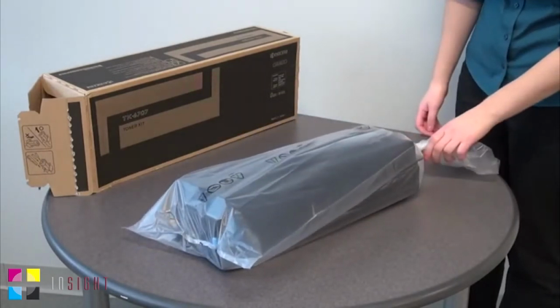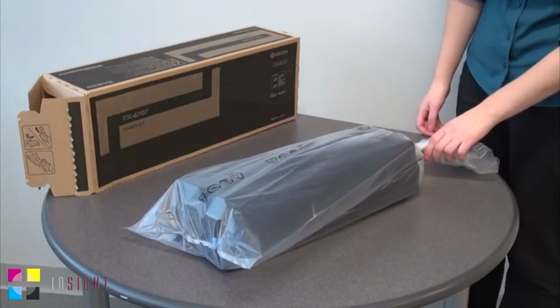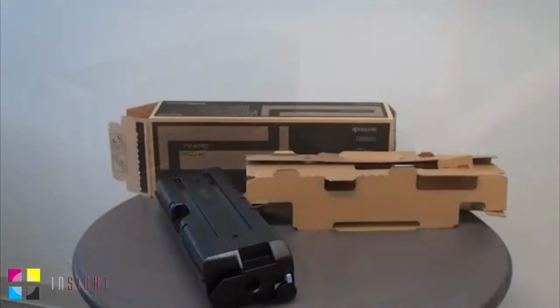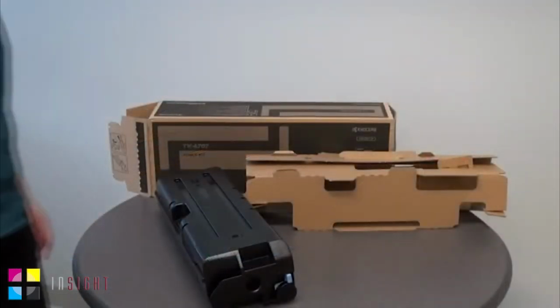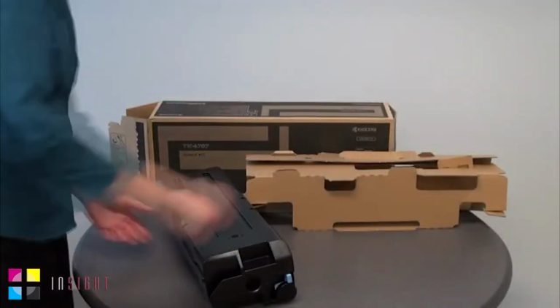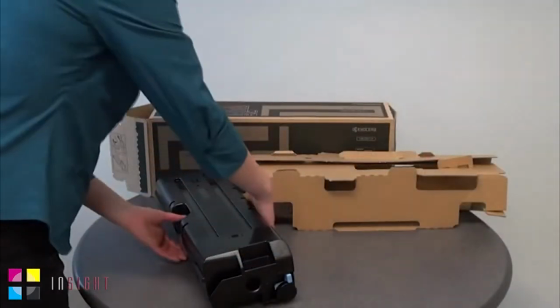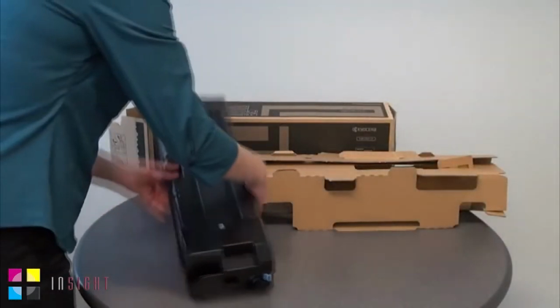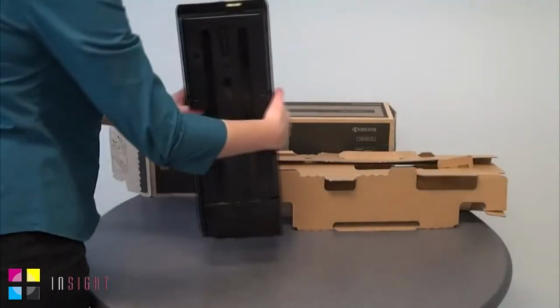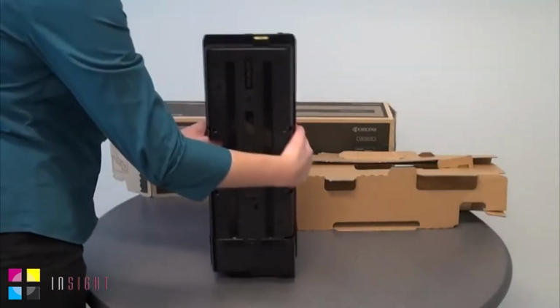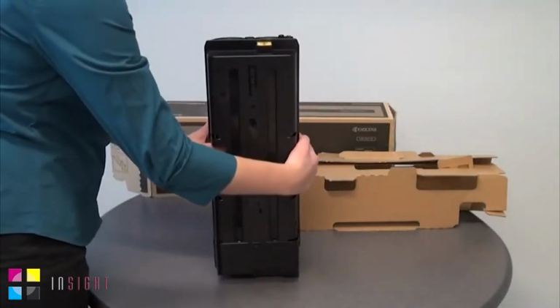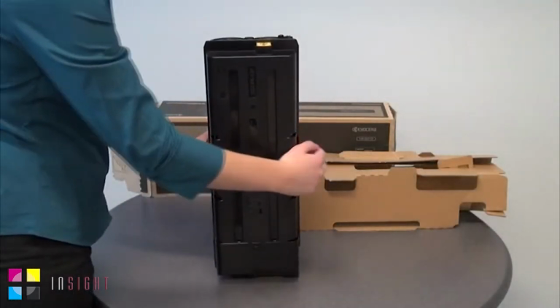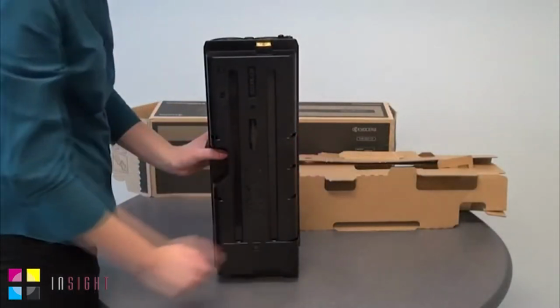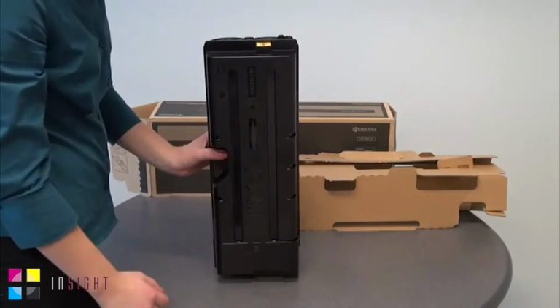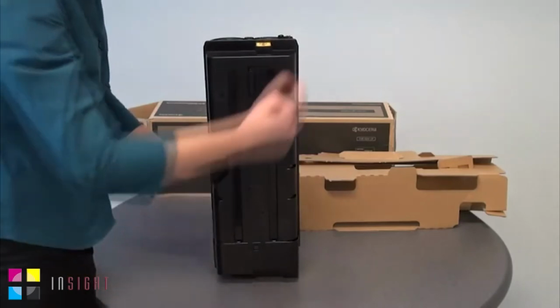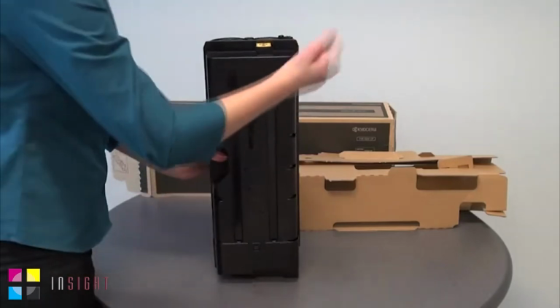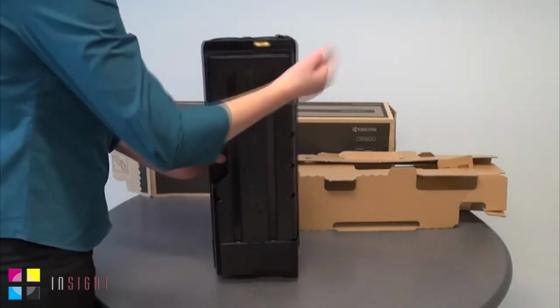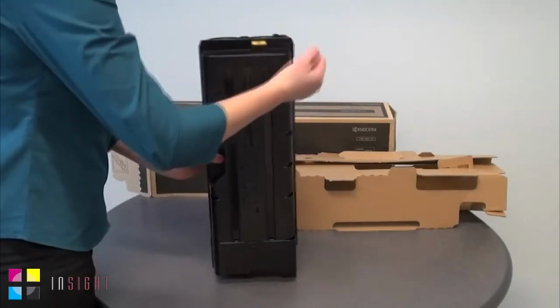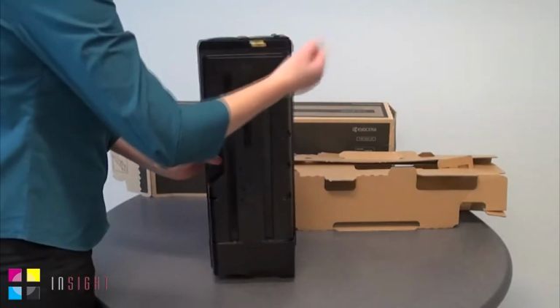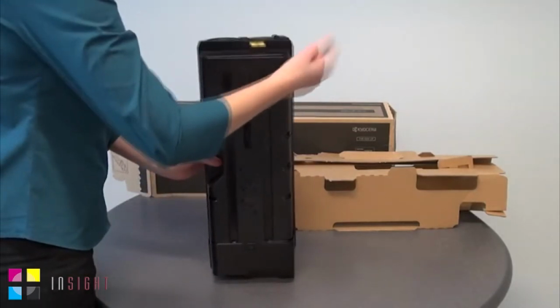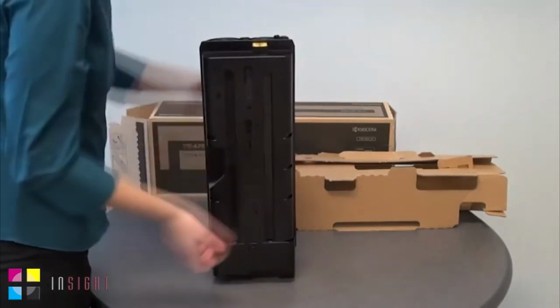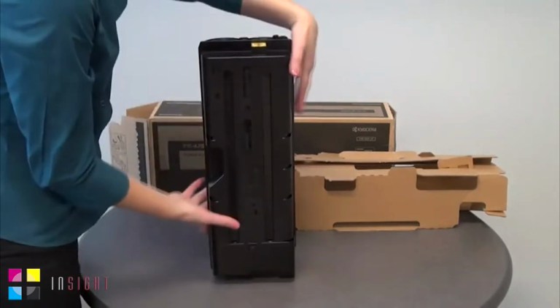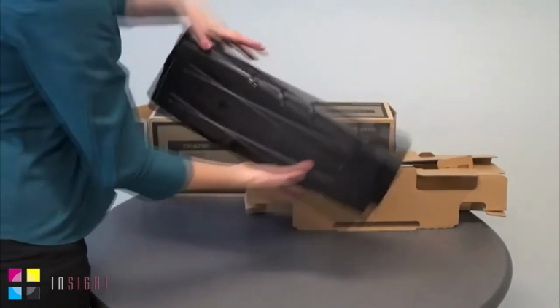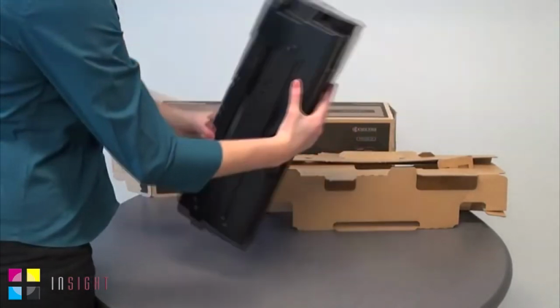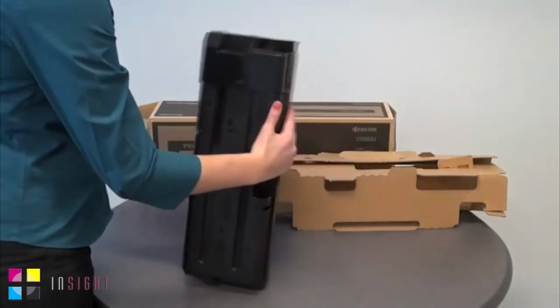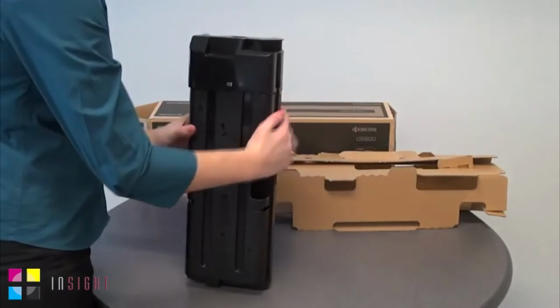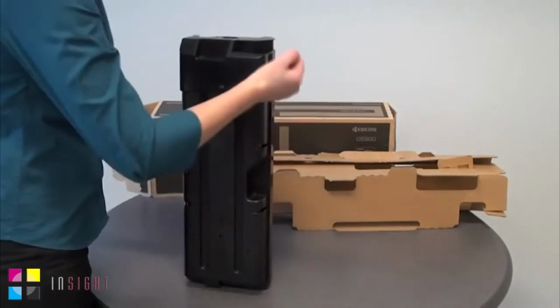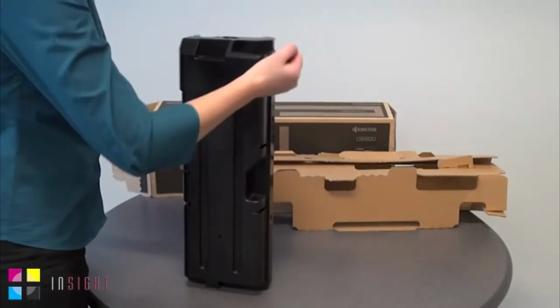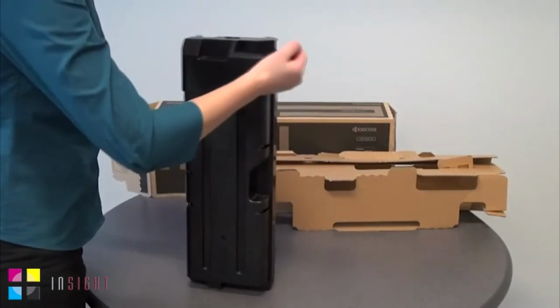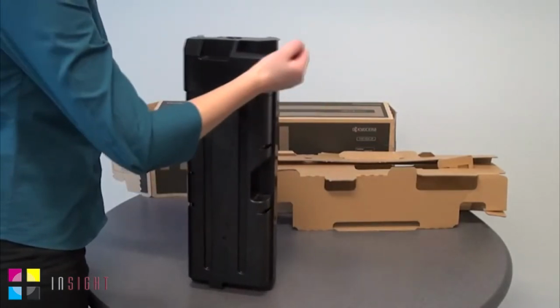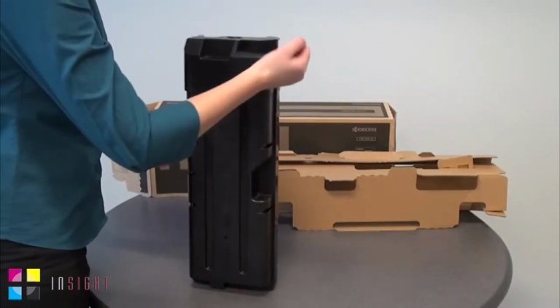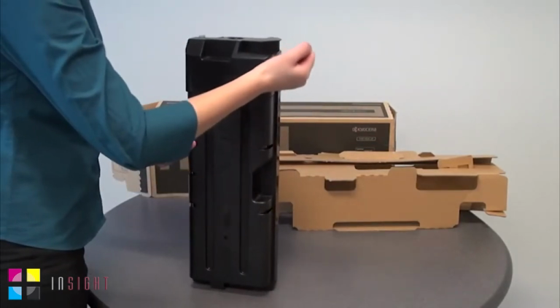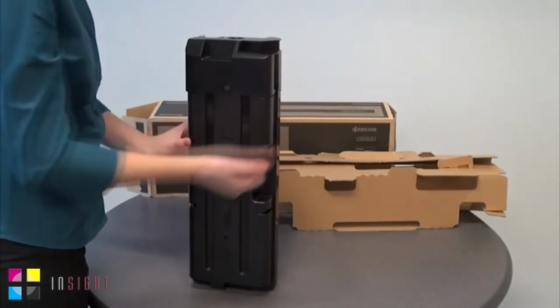Remove the new container from the kit and place it on a hard, flat surface. Using the side of your hand, tap the container five times on both sides to dislodge any toner that may have settled during shipping or storage.